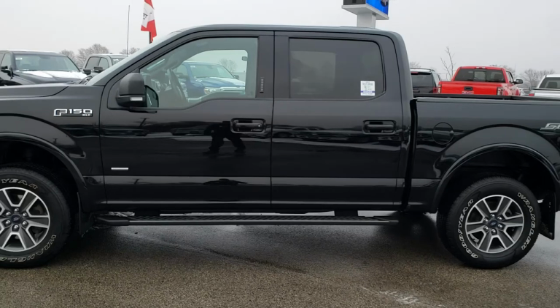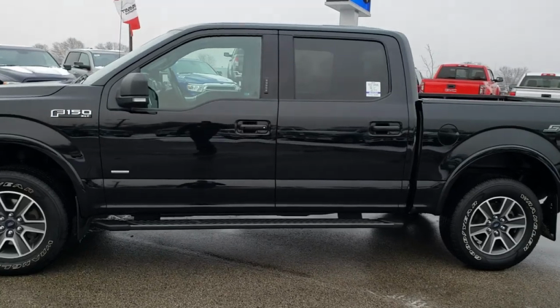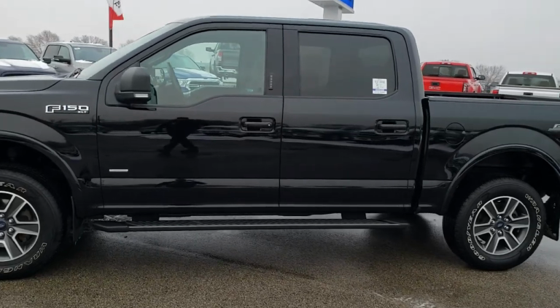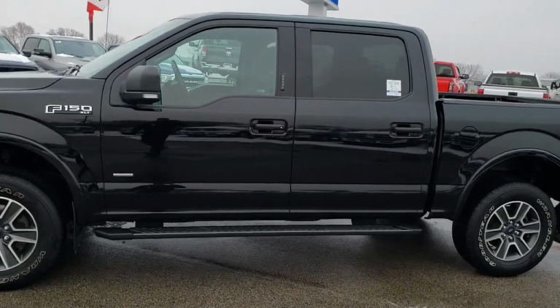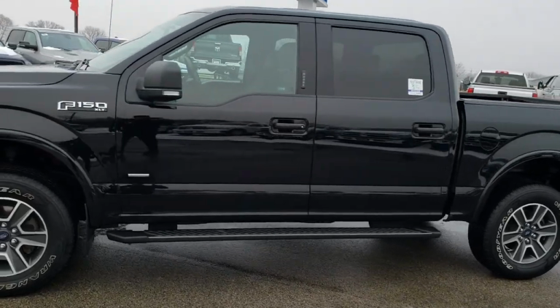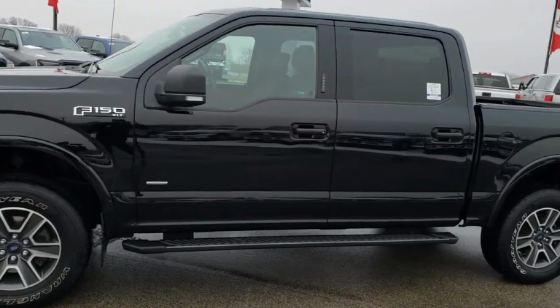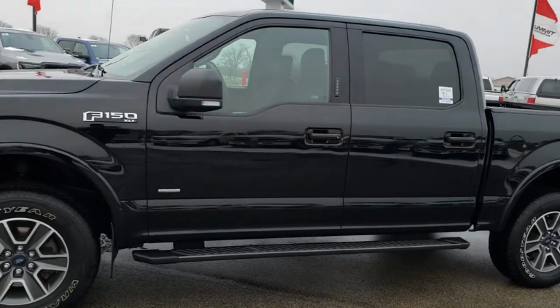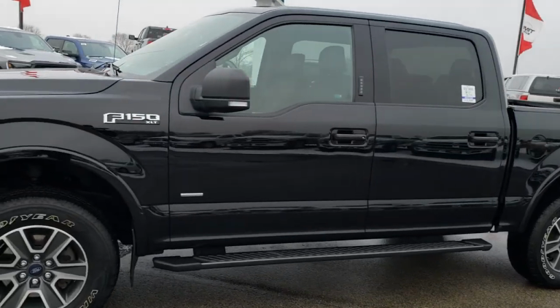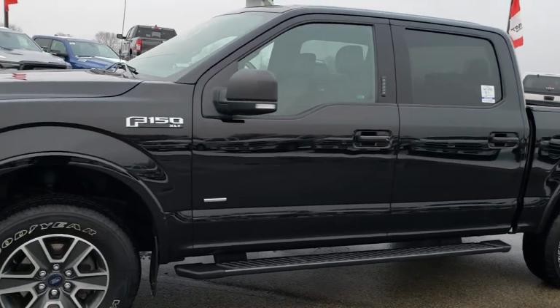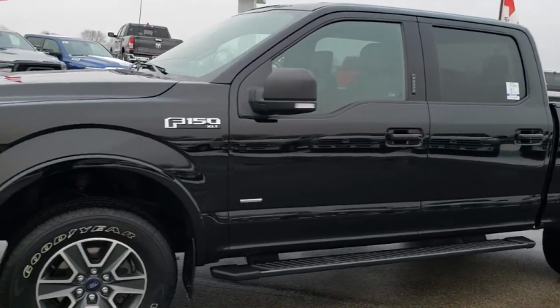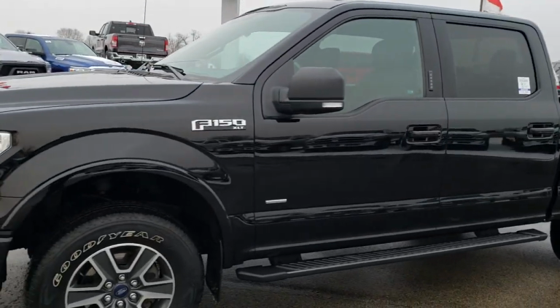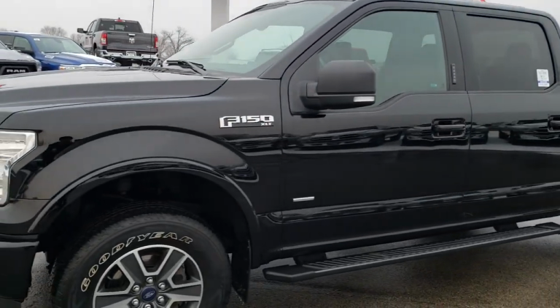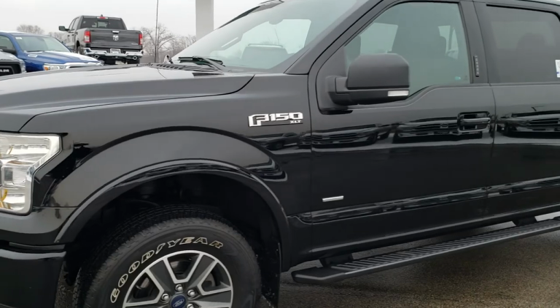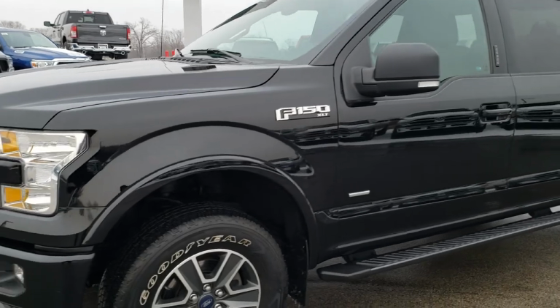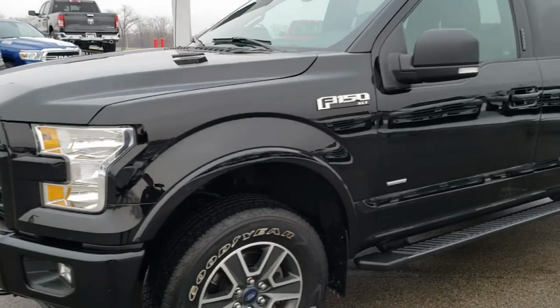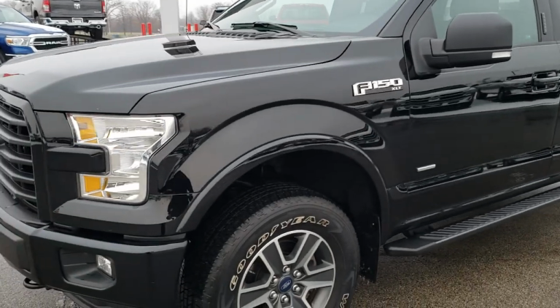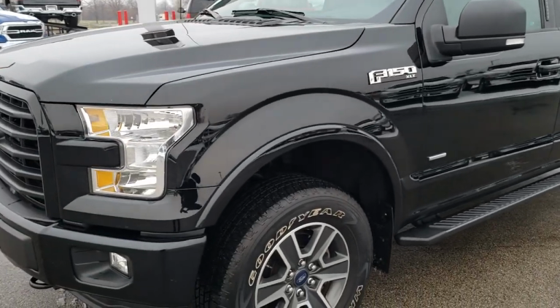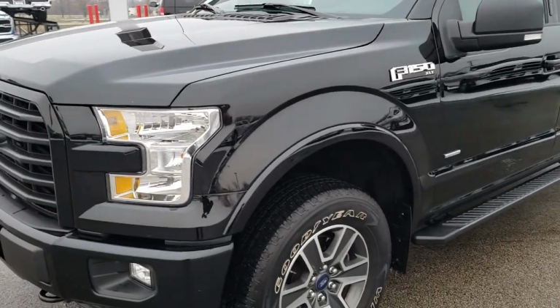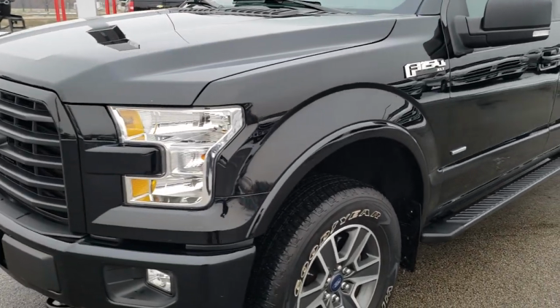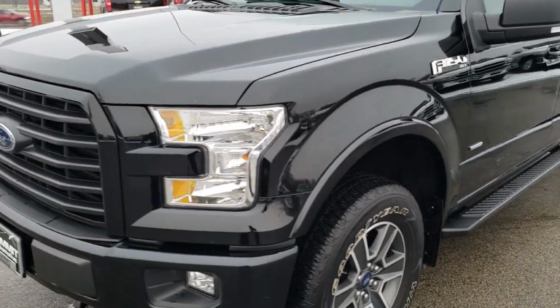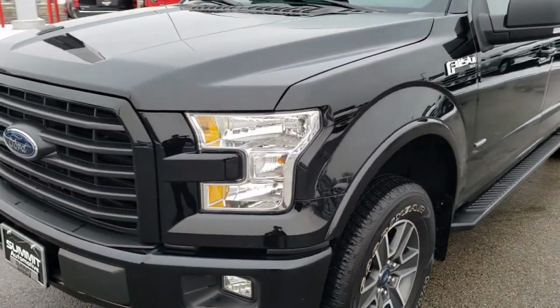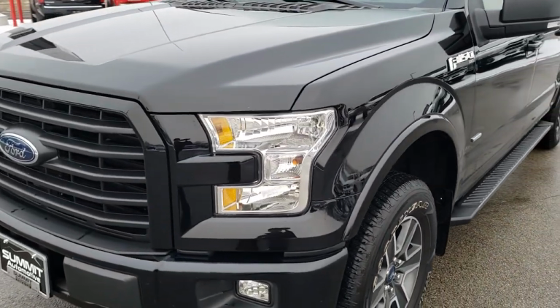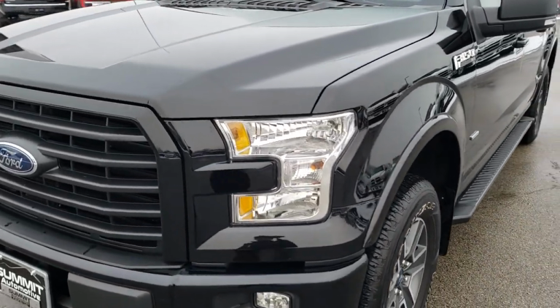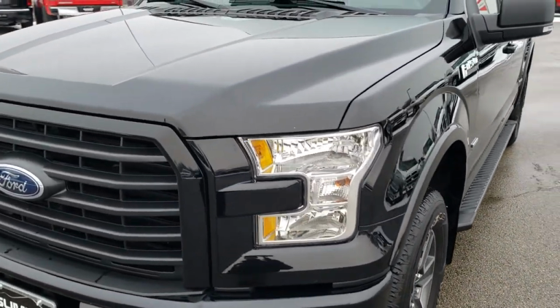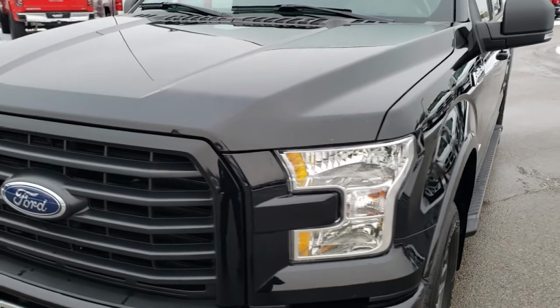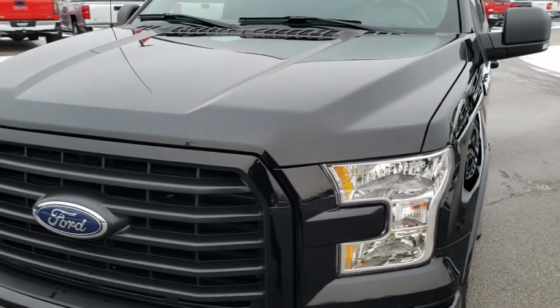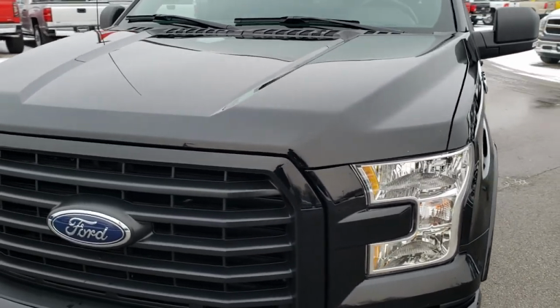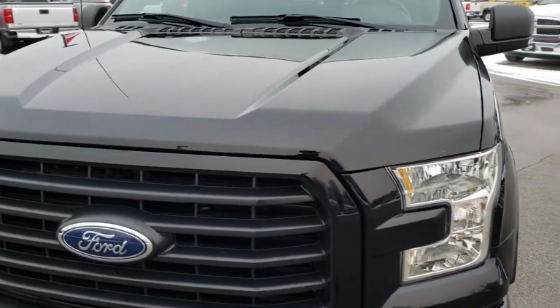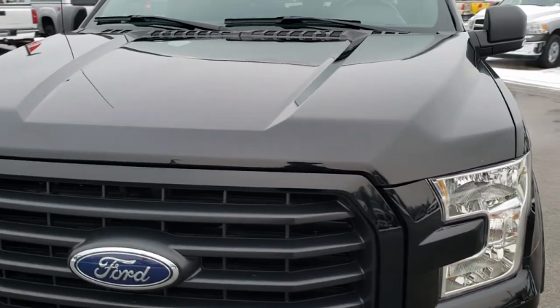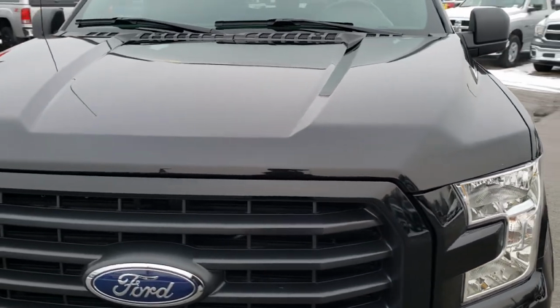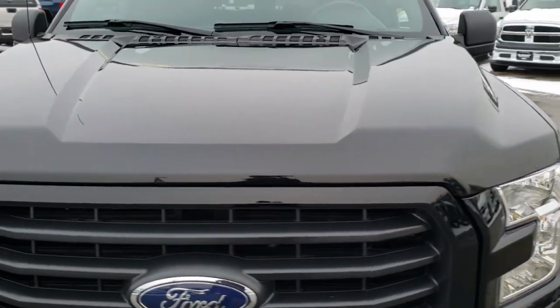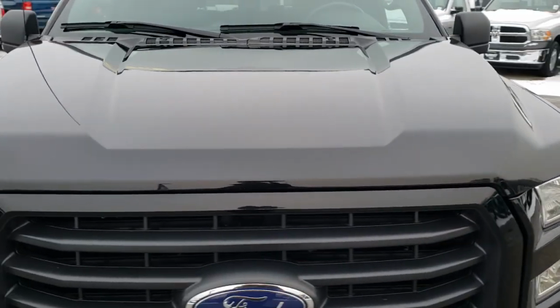This is stock number 9815. We are here at Summit Automotive in Fond du Lac, Wisconsin — your new and used truck headquarters. Remember, we are the guys with the trucks on 41.